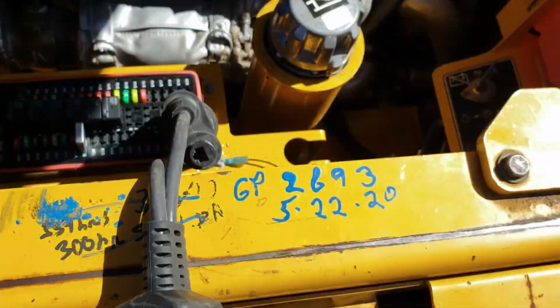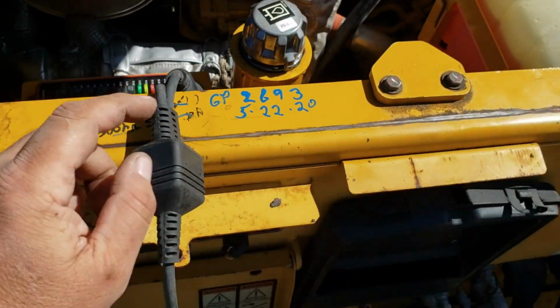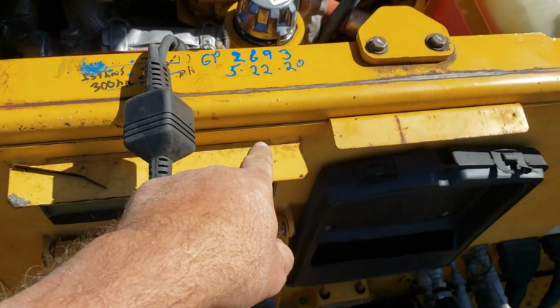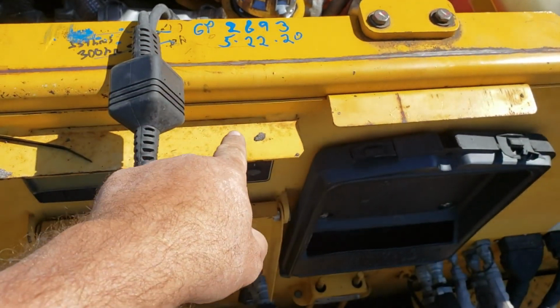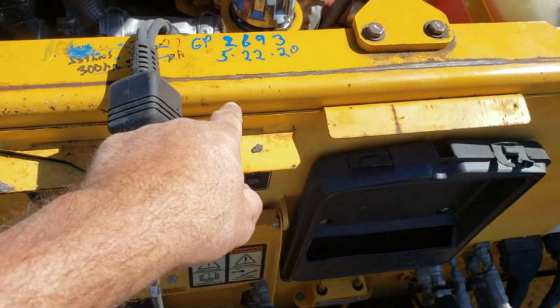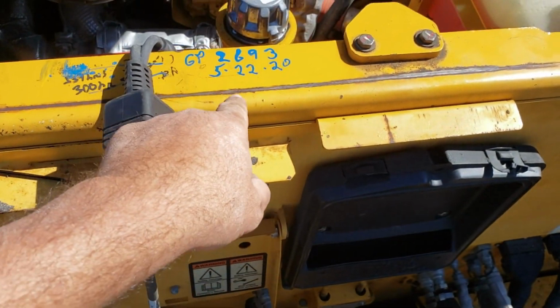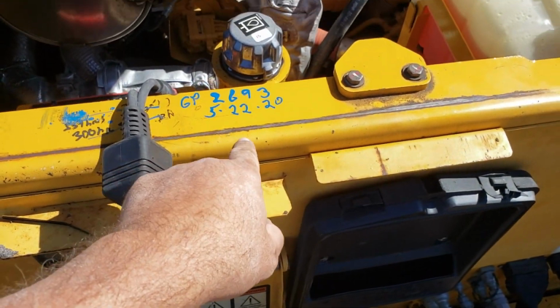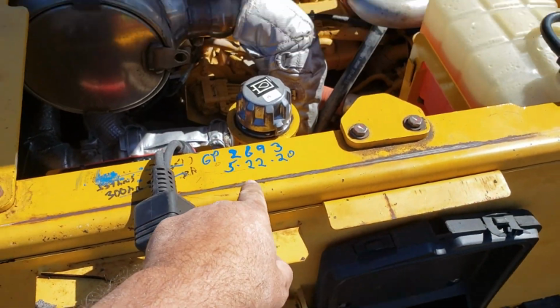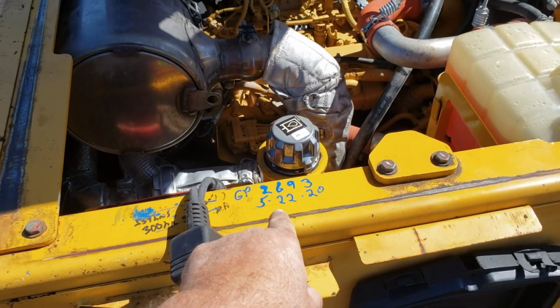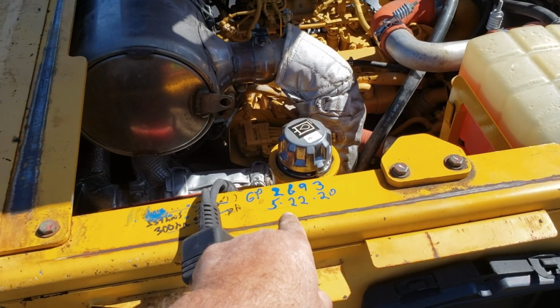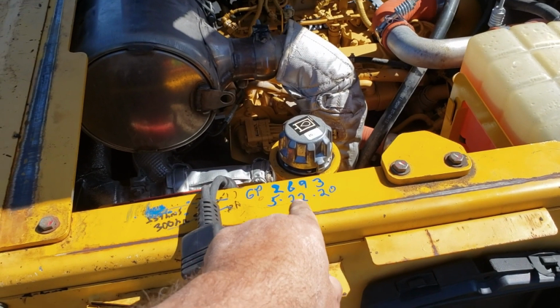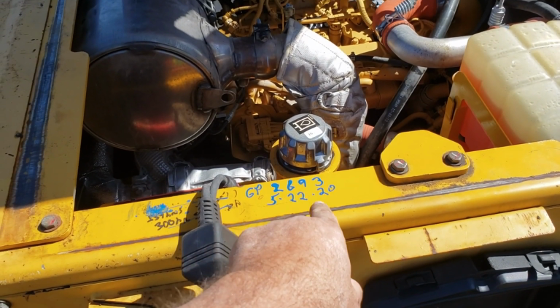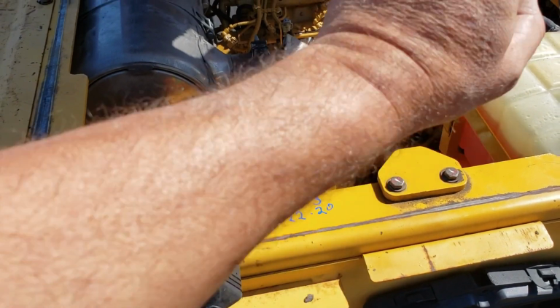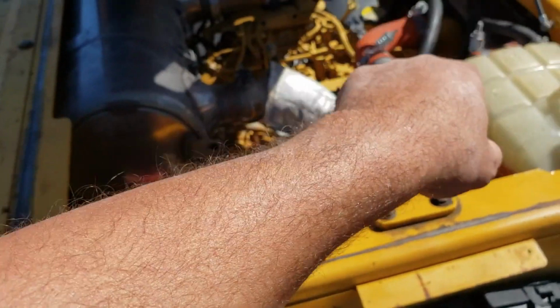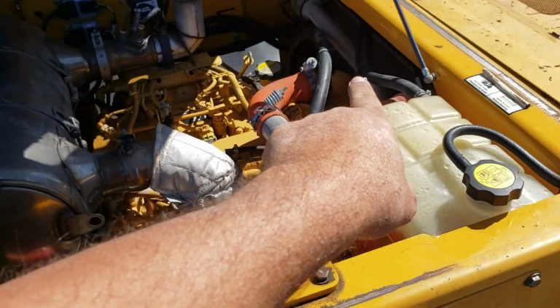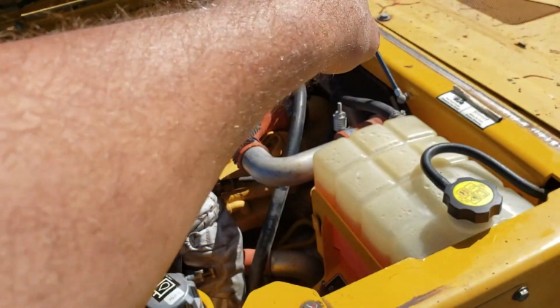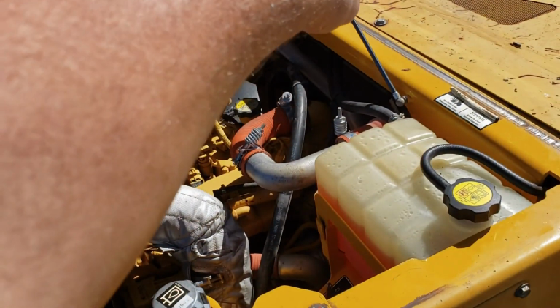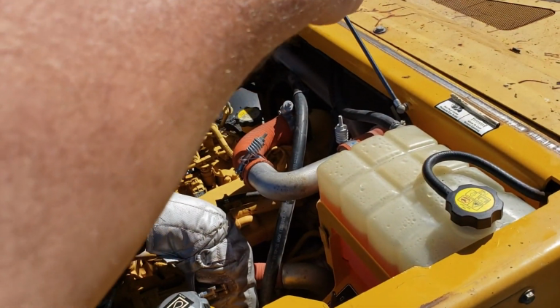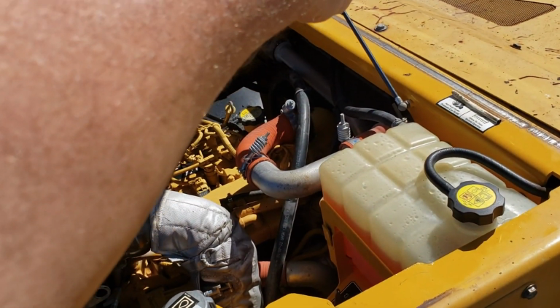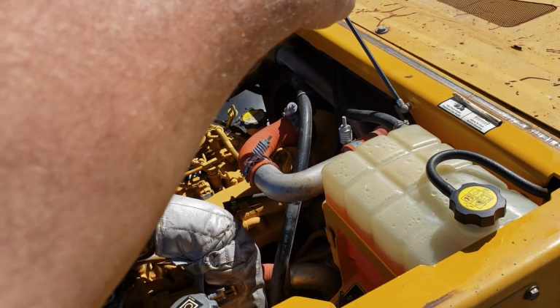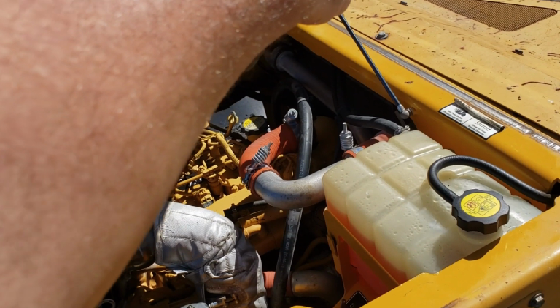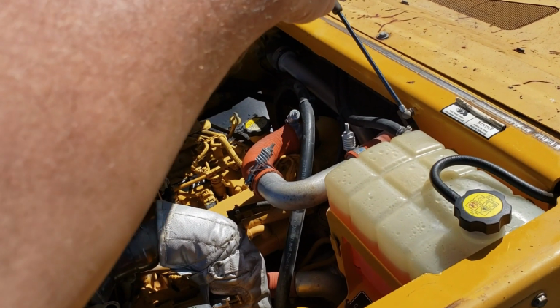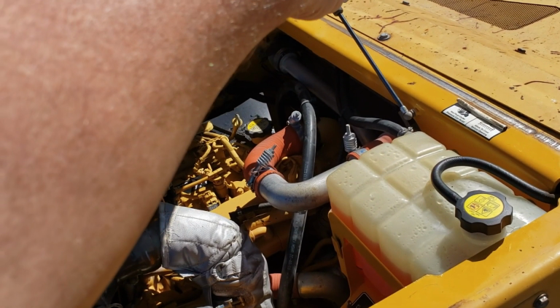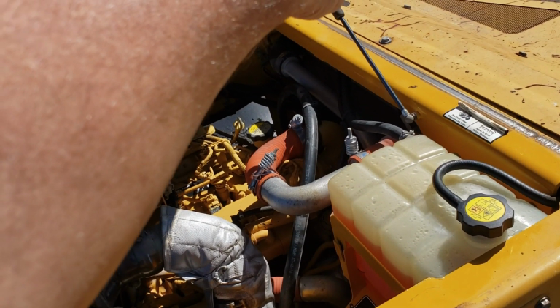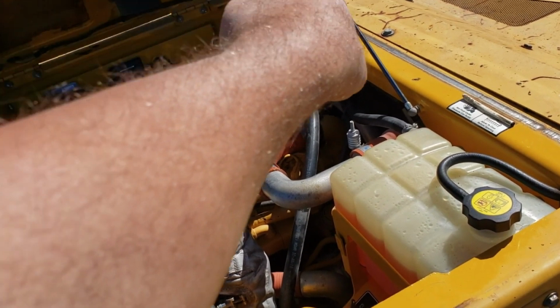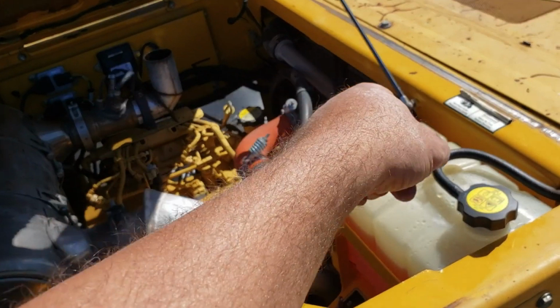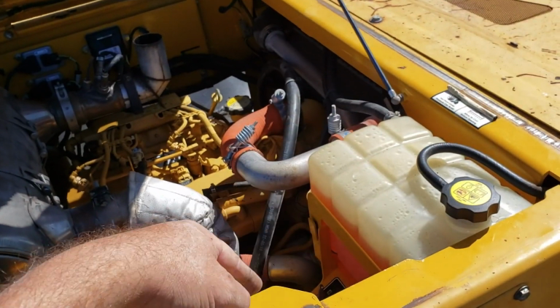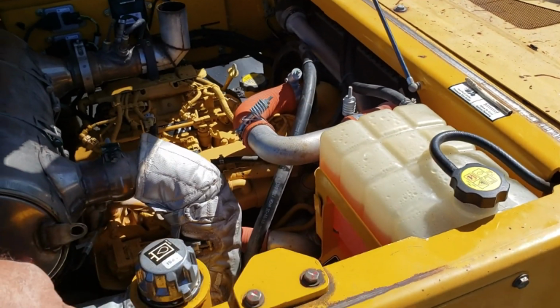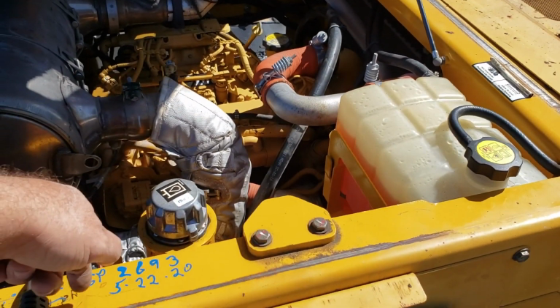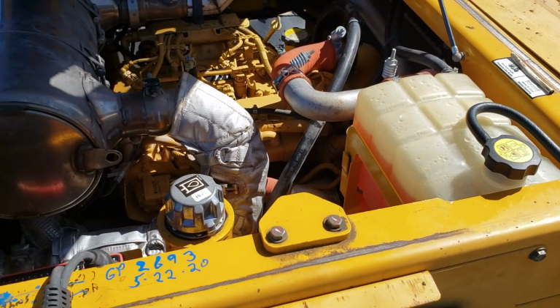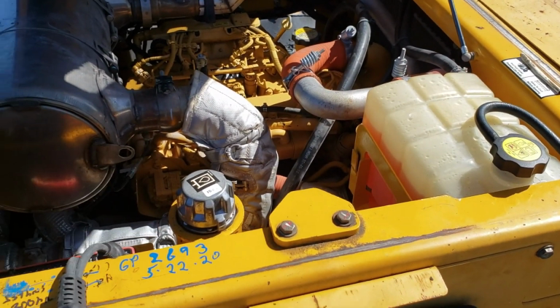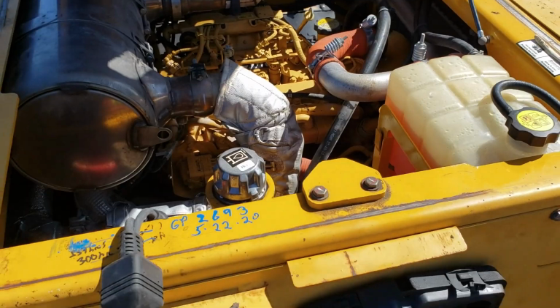Went right there to the key switch. The customer wanted the equipment hidden, but it's all metal. The only place I could find was underneath the hood right there. So I mounted it underneath that grill, tied my wire down, and connected it right there to the key switch. That's it.